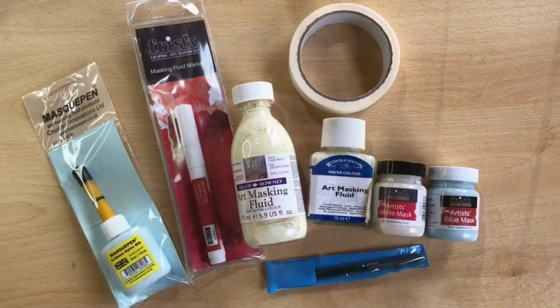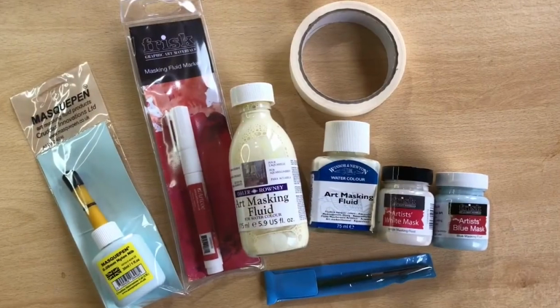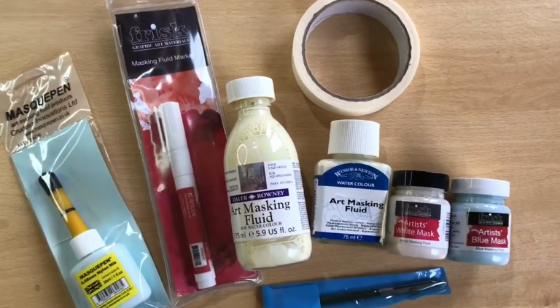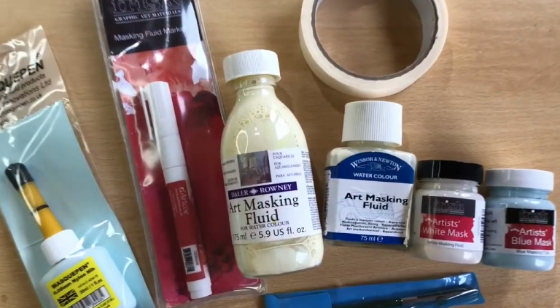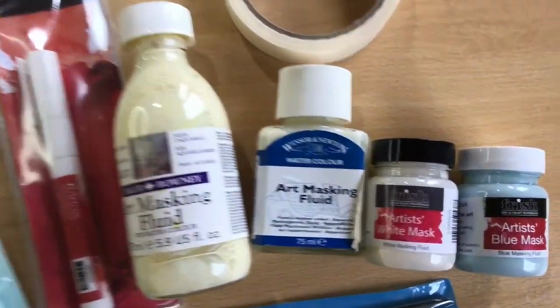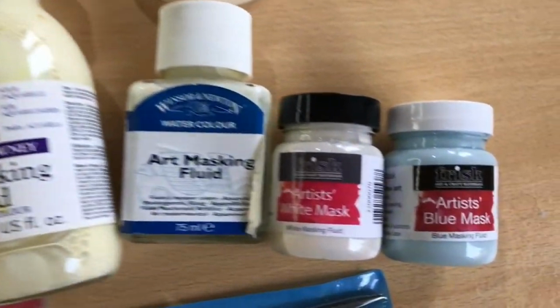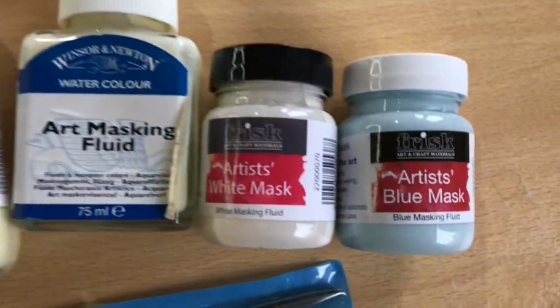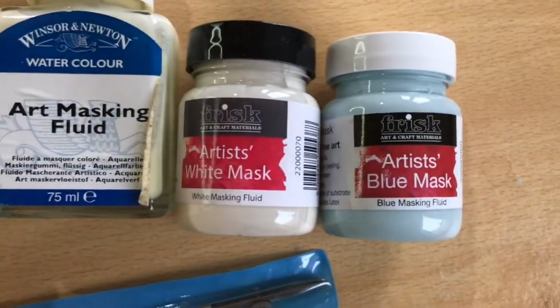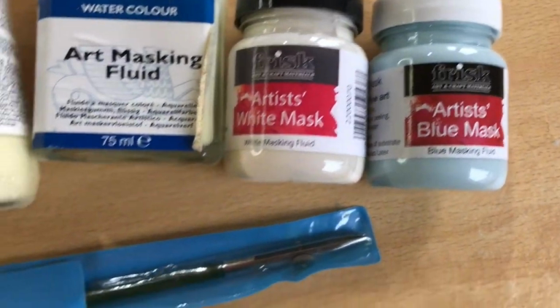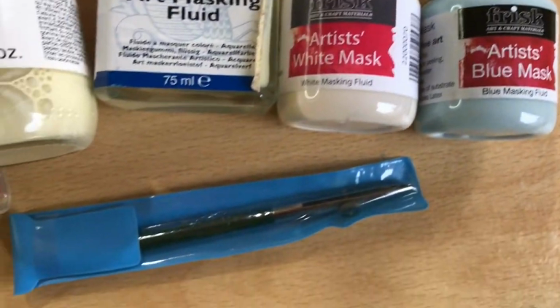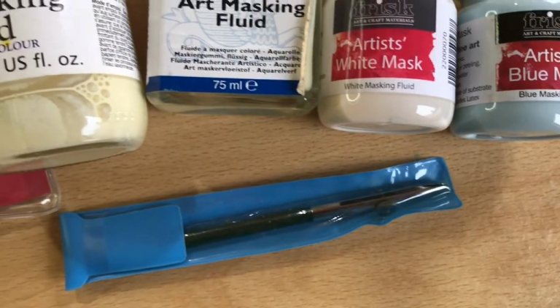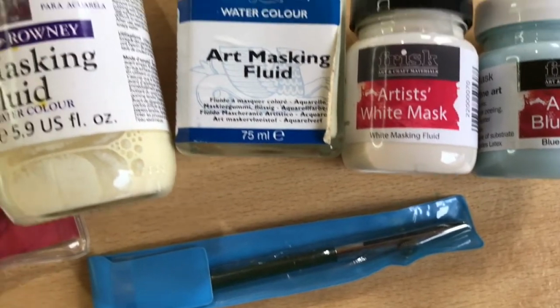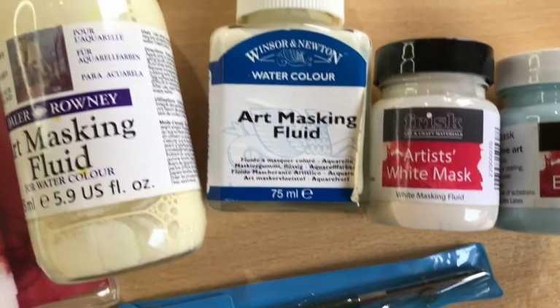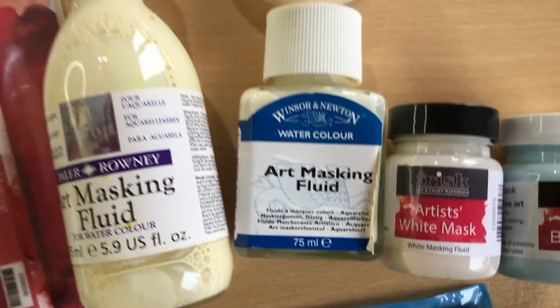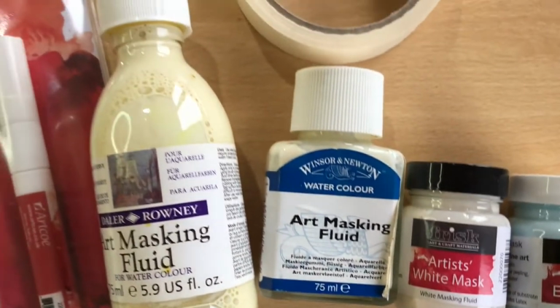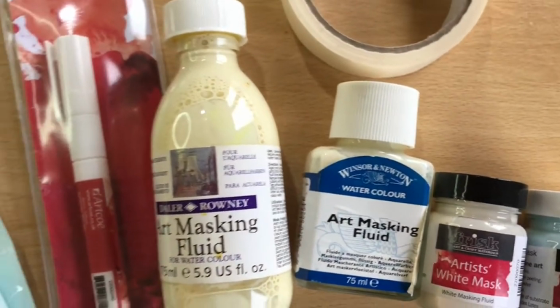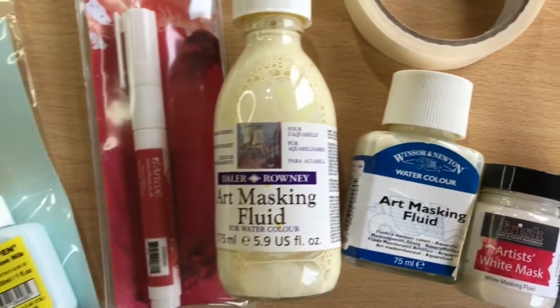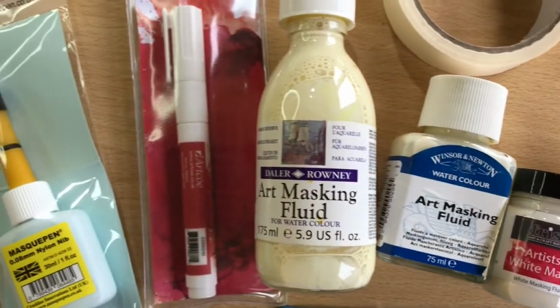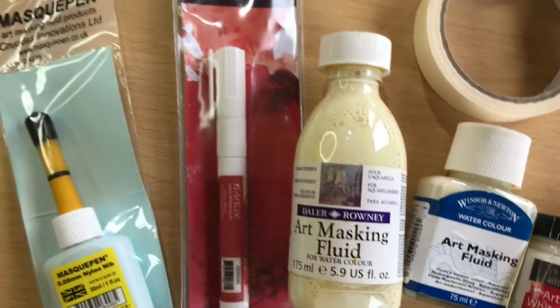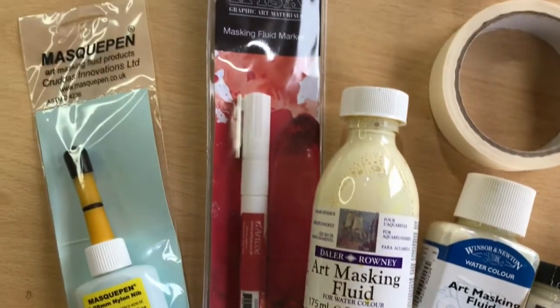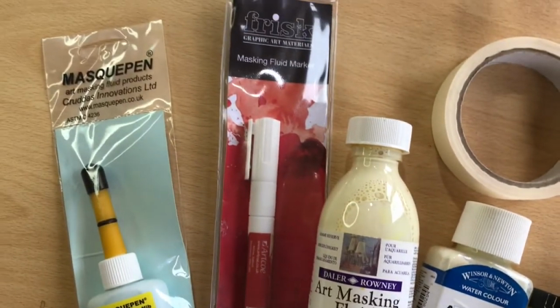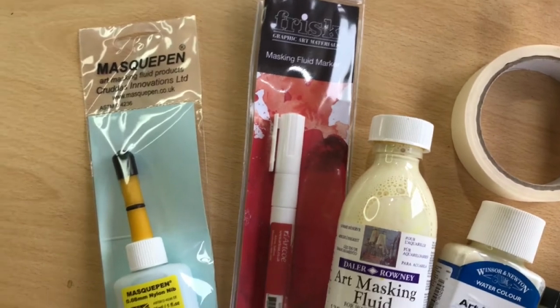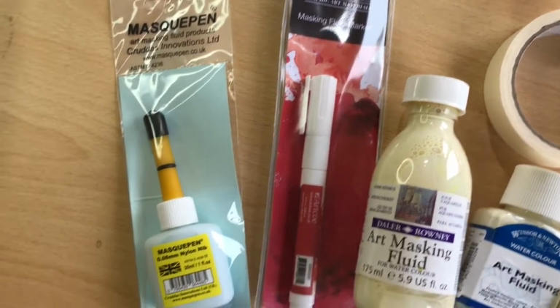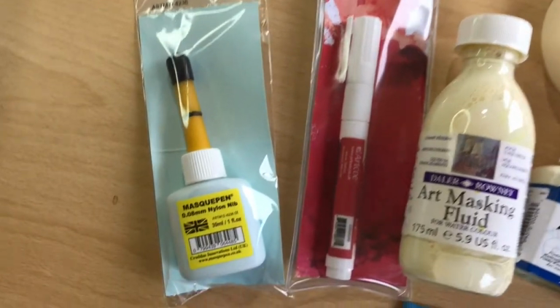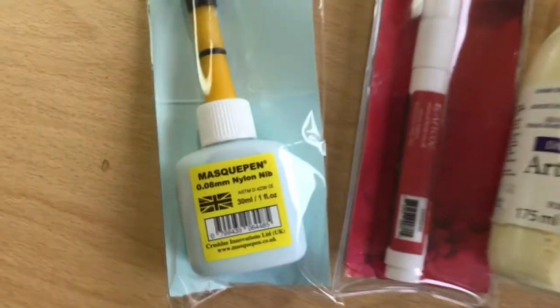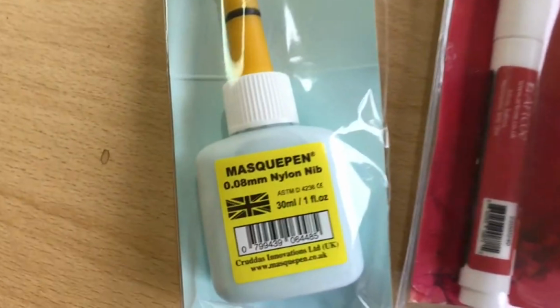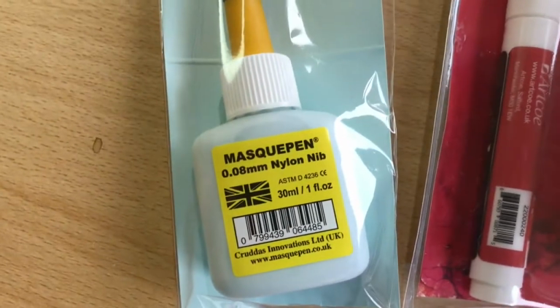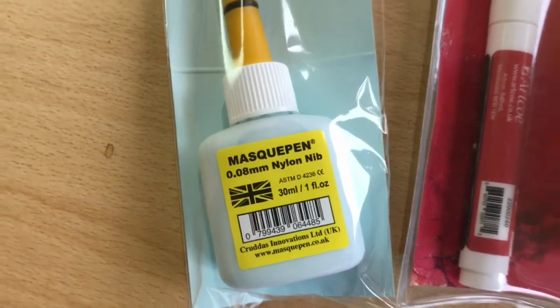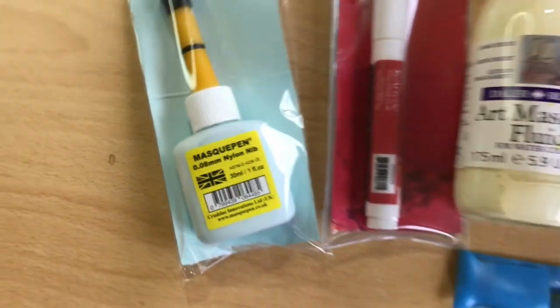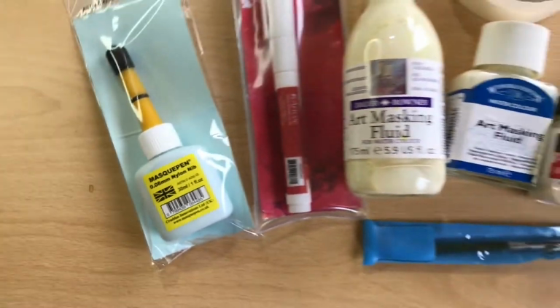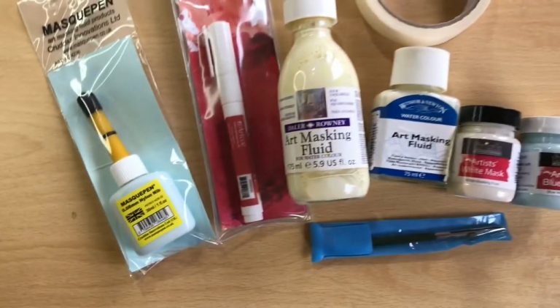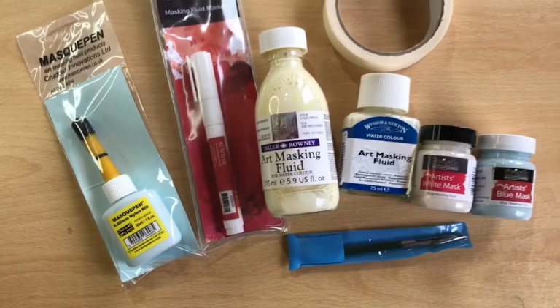The masking fluids I am testing for this experiment are Frisk's blue and white mask, Winsor & Newton art masking fluid, Daler-Rowney art masking fluid and a mask pen. I'm also going to try the ruling pen for the first time, which I bought for this experiment.